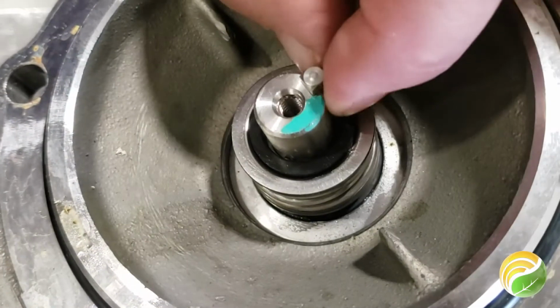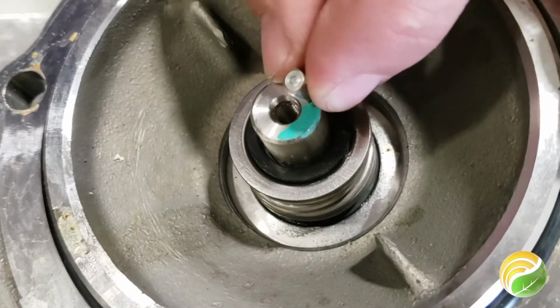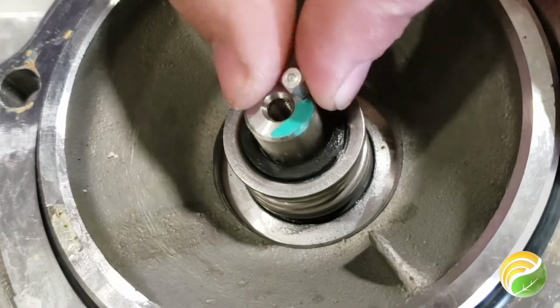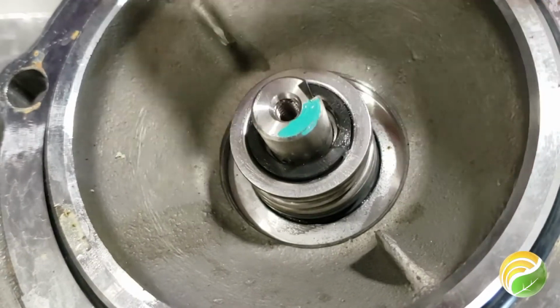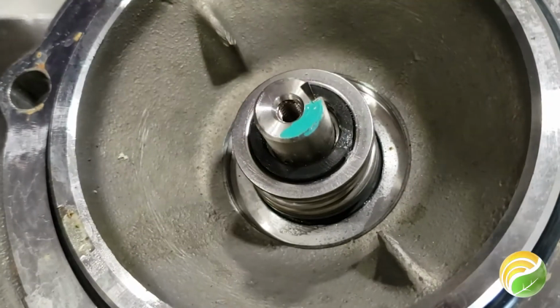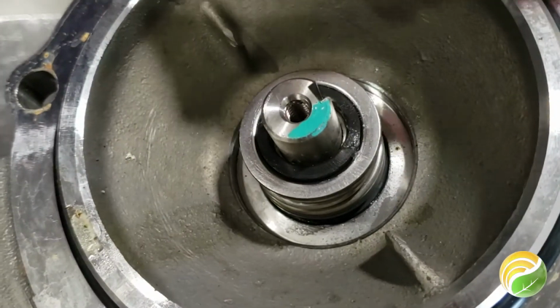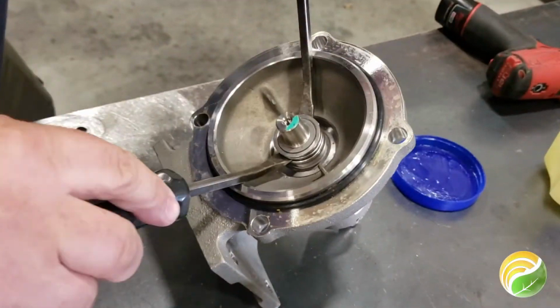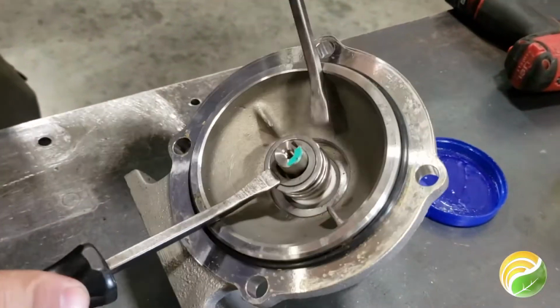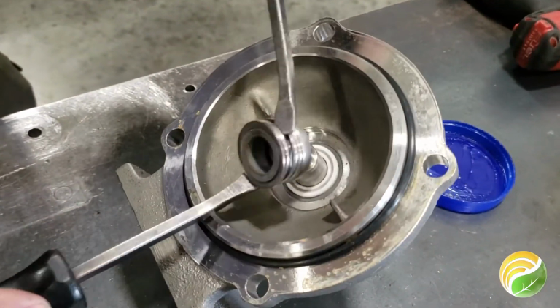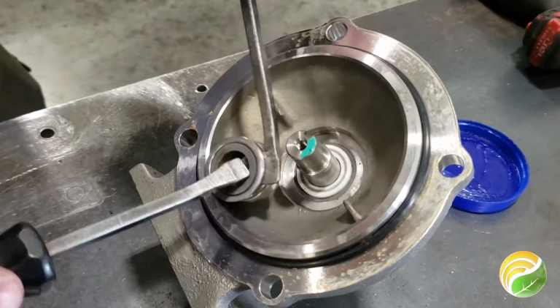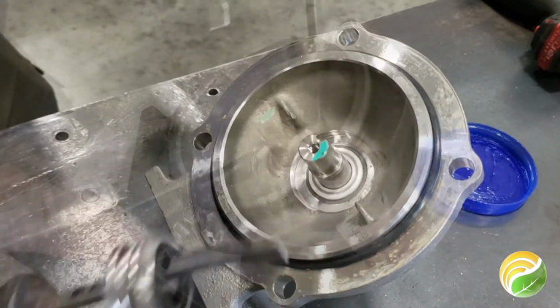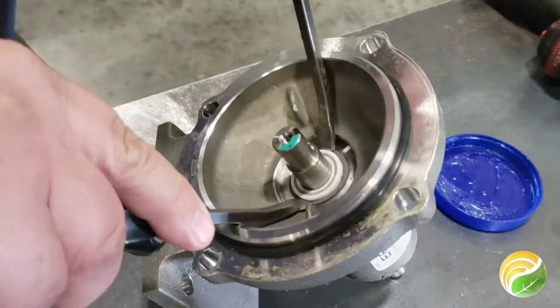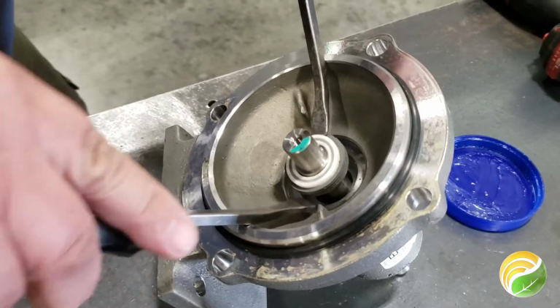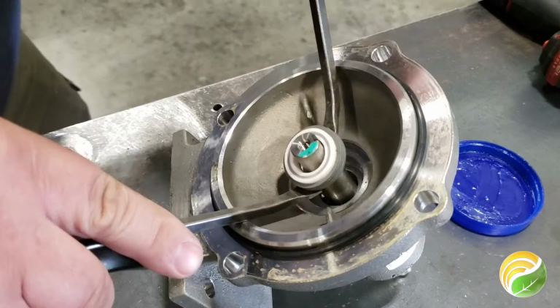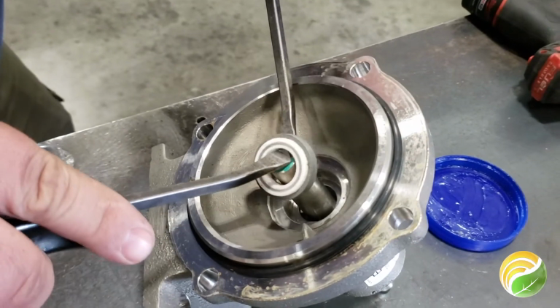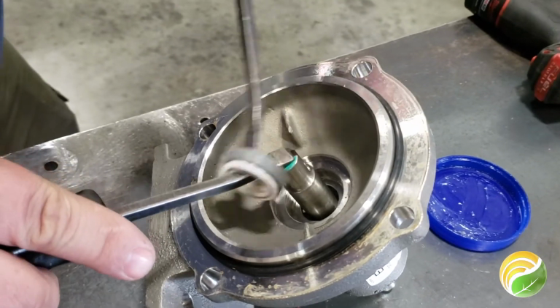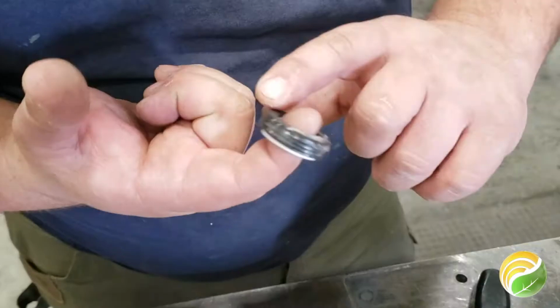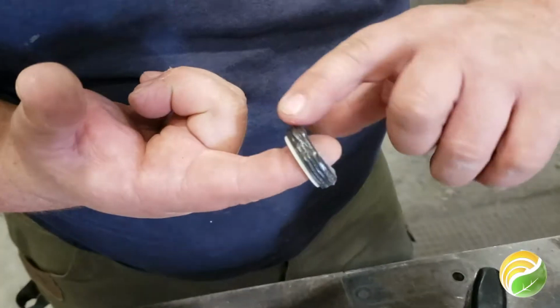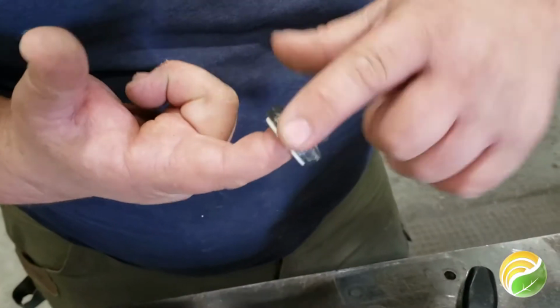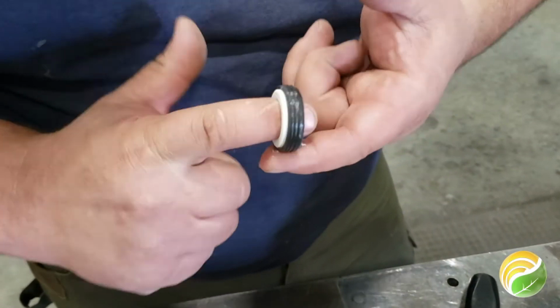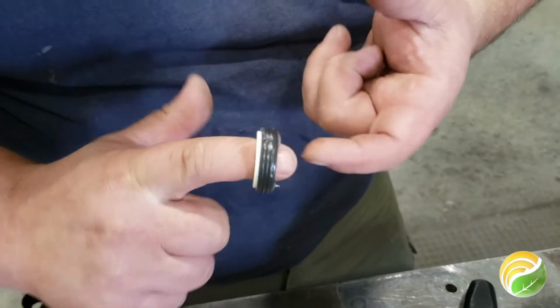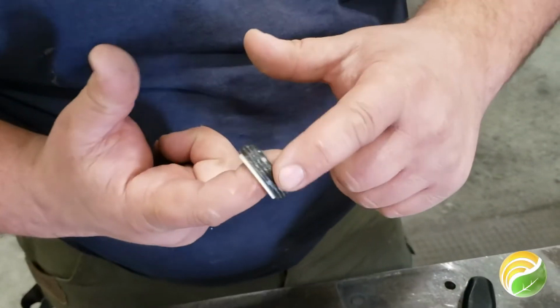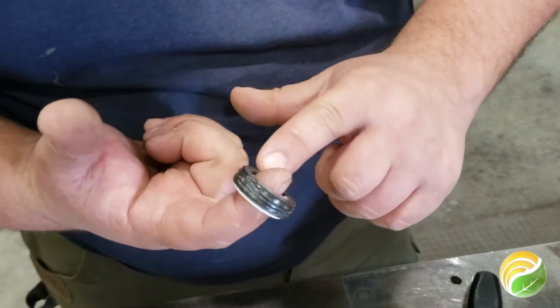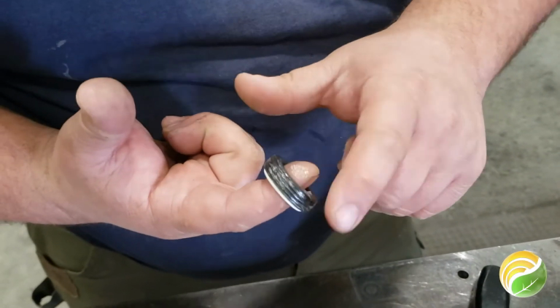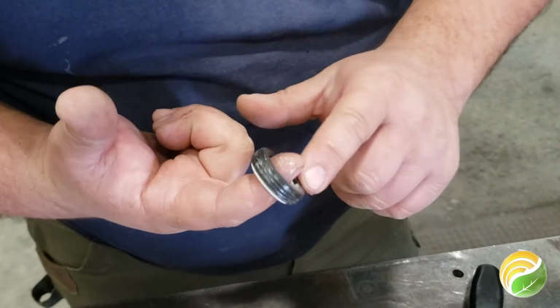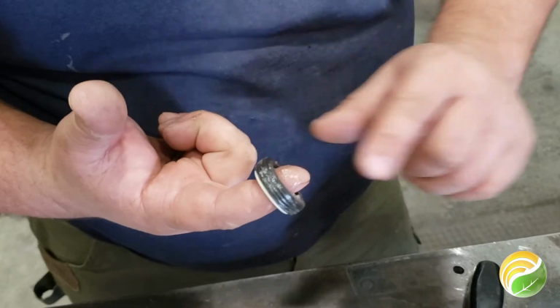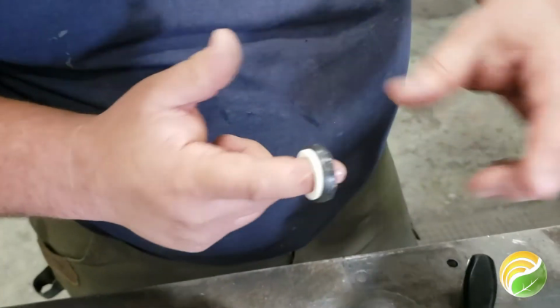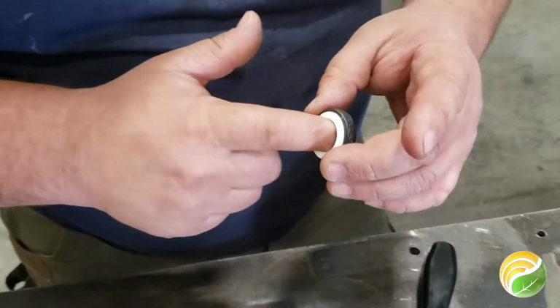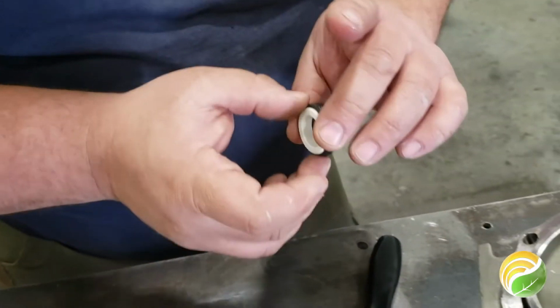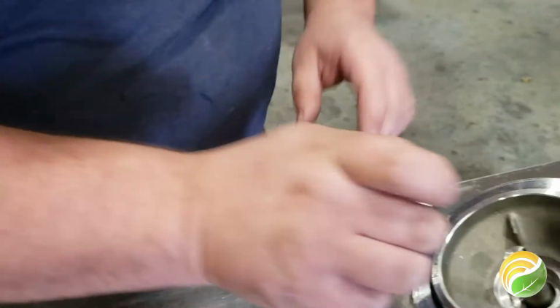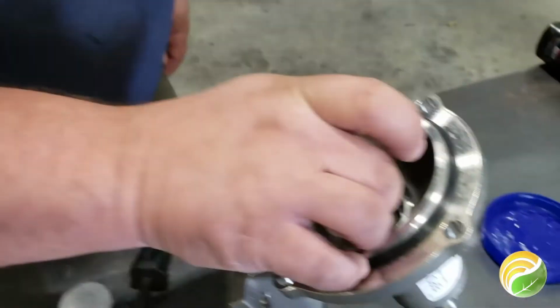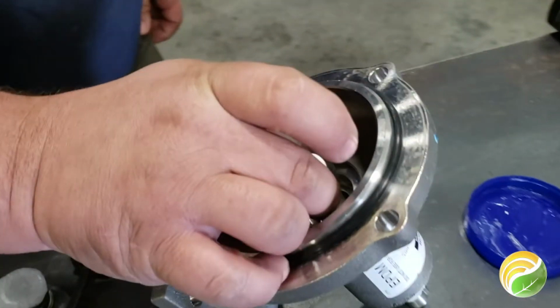Remove the small key from the shaft. The seal has two parts, so make sure to remove both parts before proceeding. Prepare your seal for installation by putting the supplied lubricant around the rubber on the bottom portion to keep it from catching on the case.